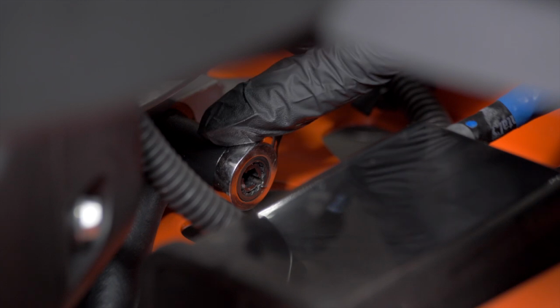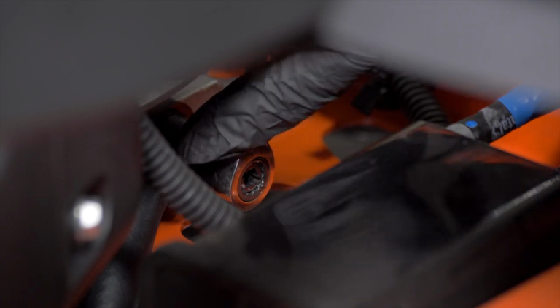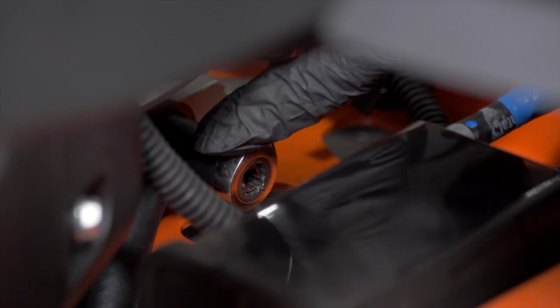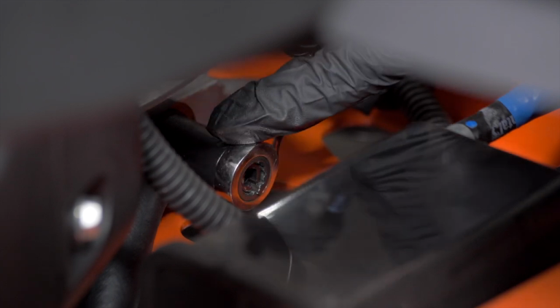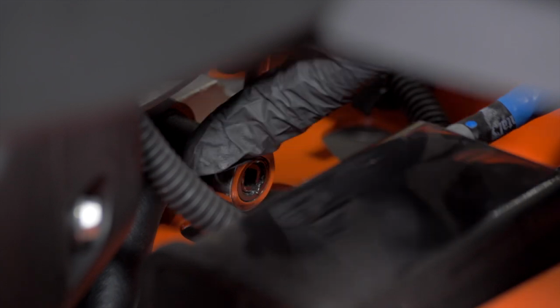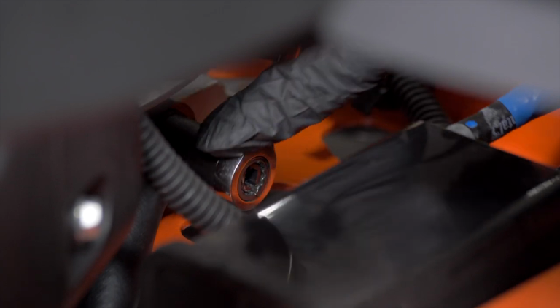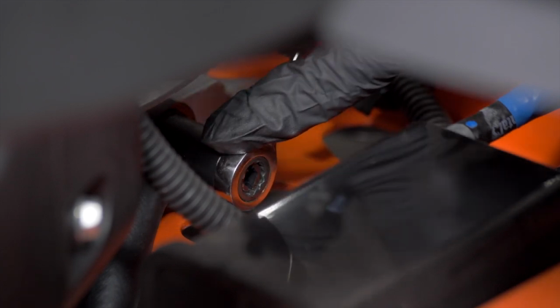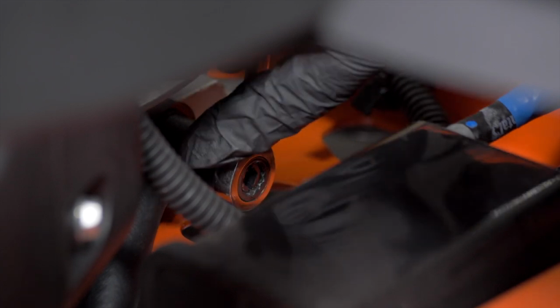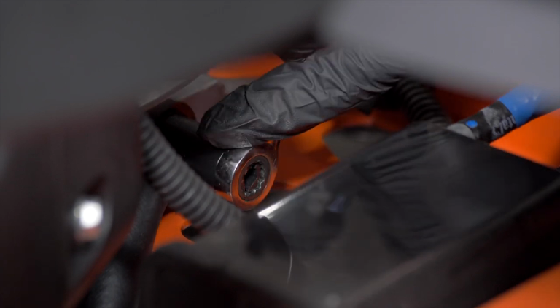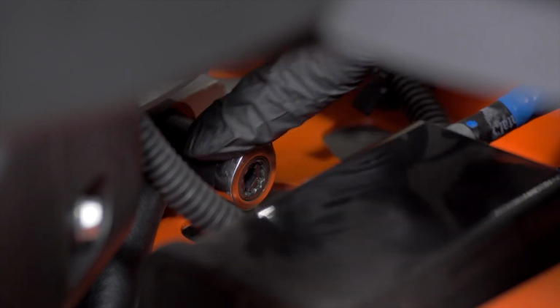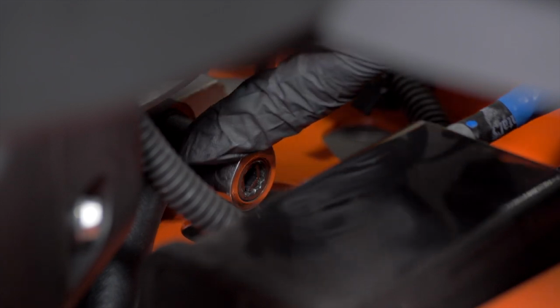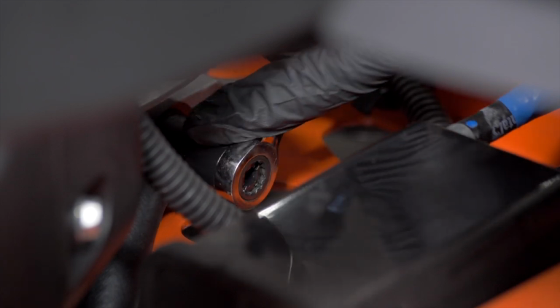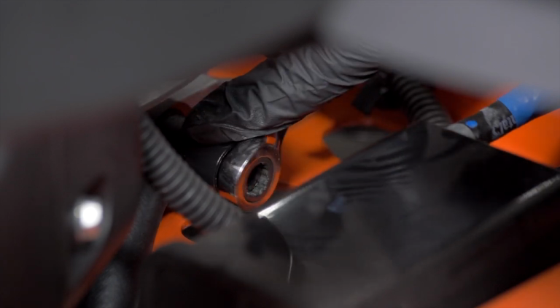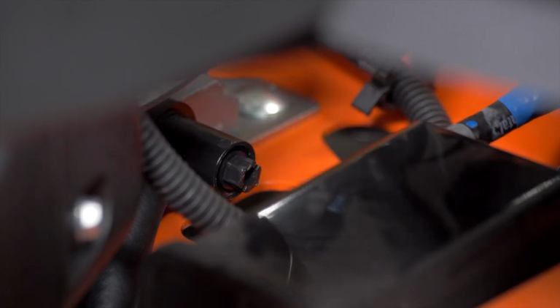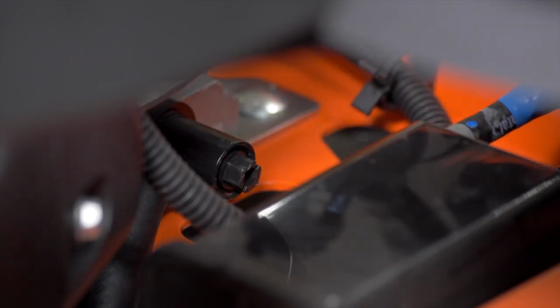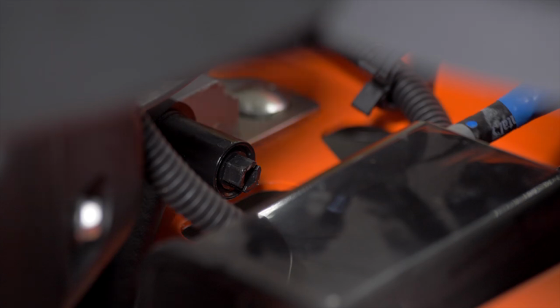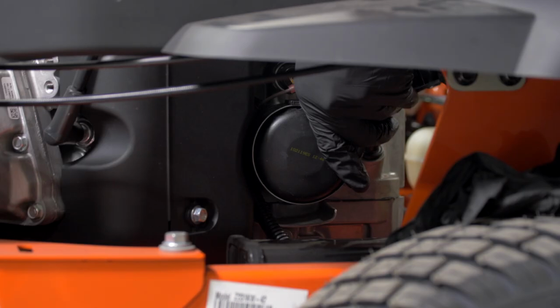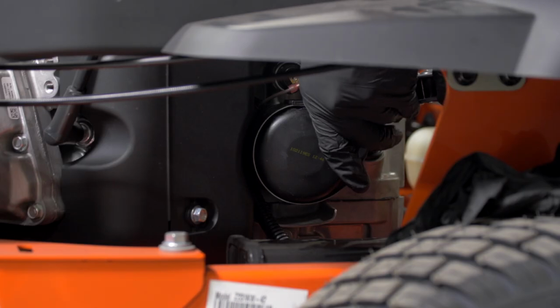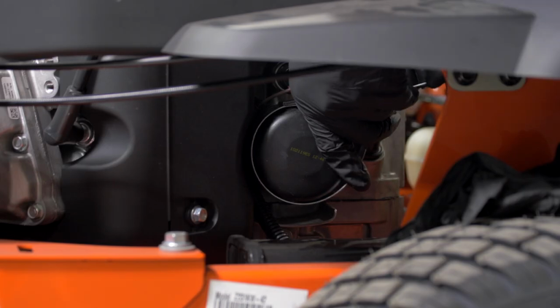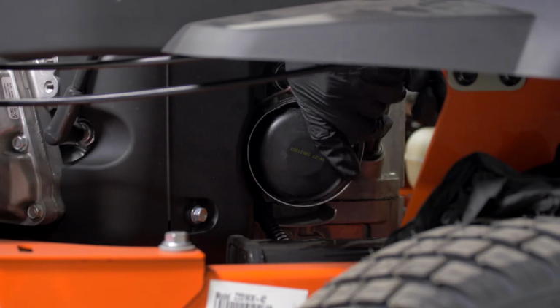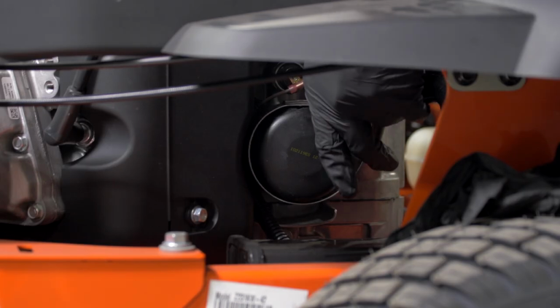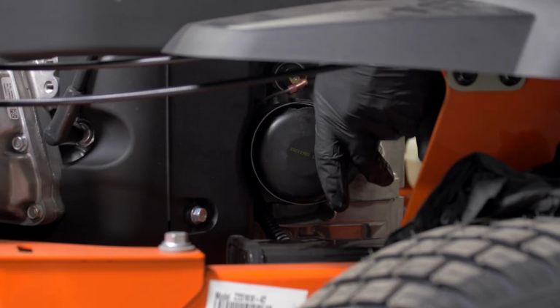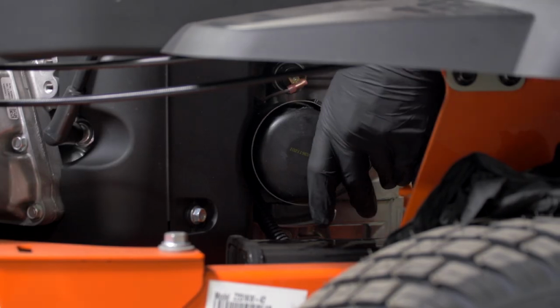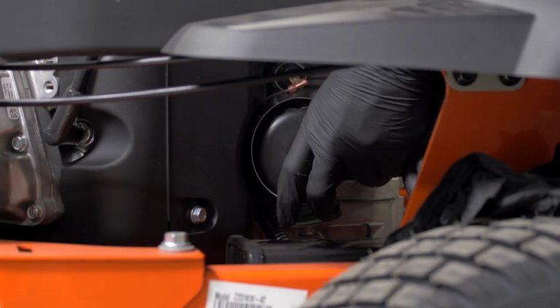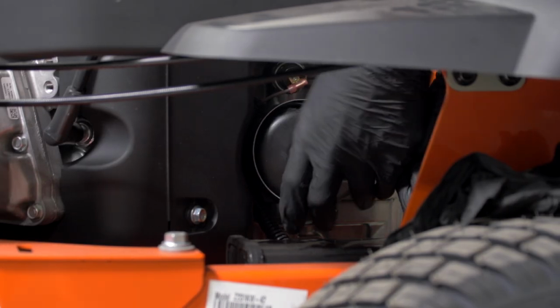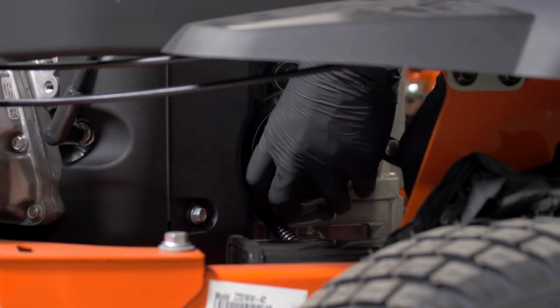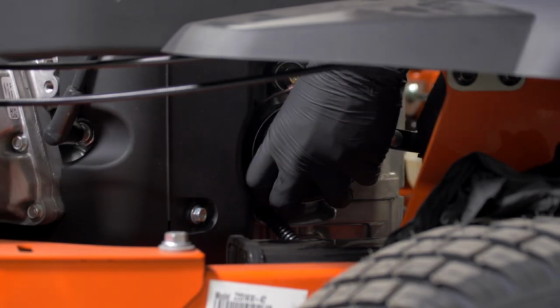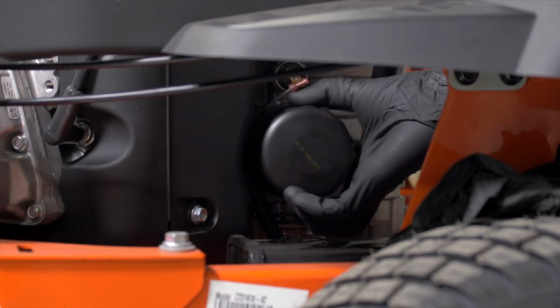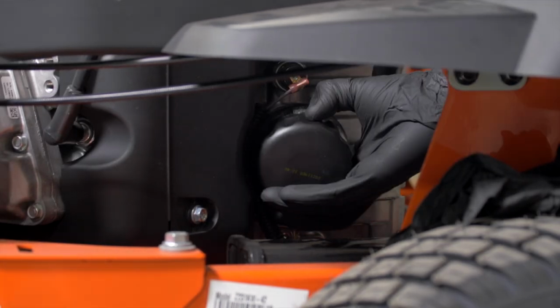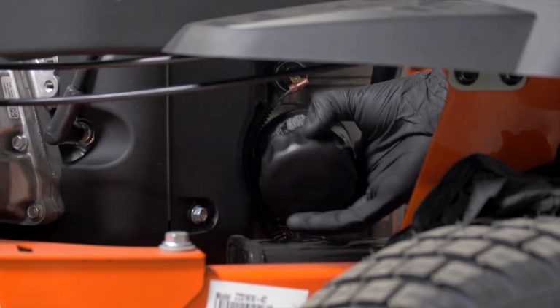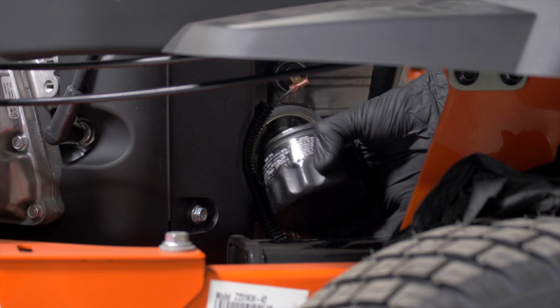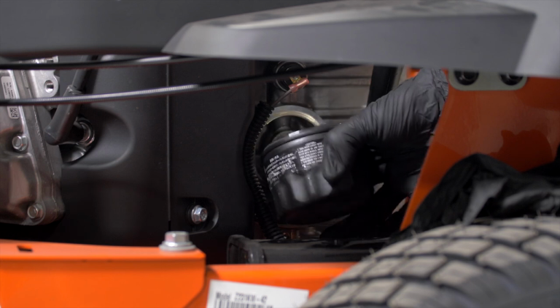Be careful not to over-tighten, and remember to remove the hose and keep it for the next oil change. Remove the oil filter using the oil filter wrench if necessary, turning counterclockwise to remove it.